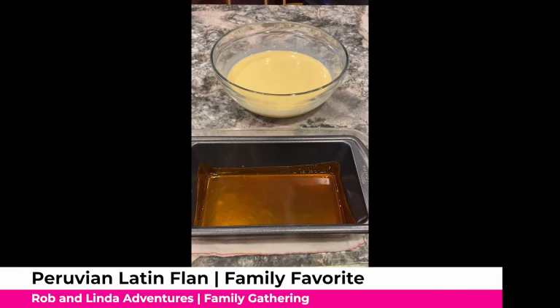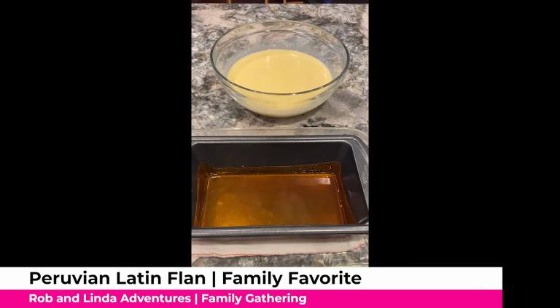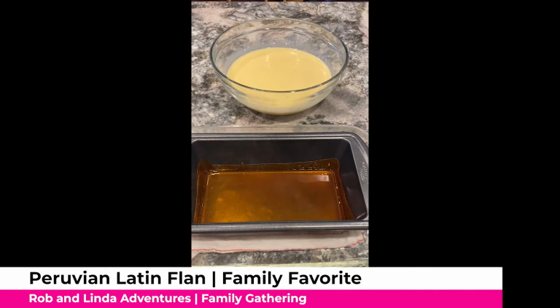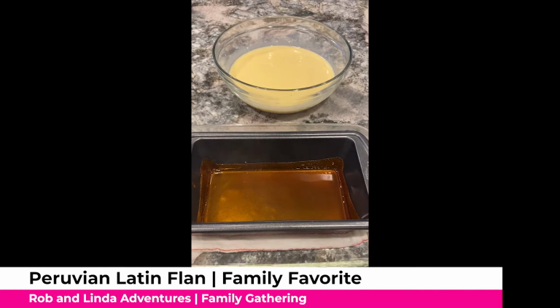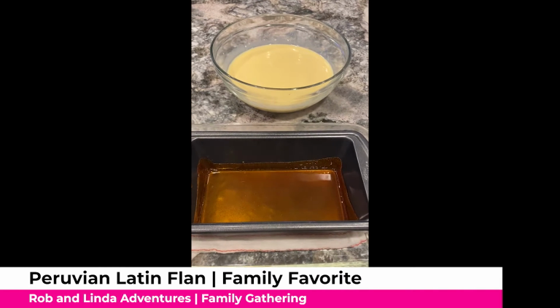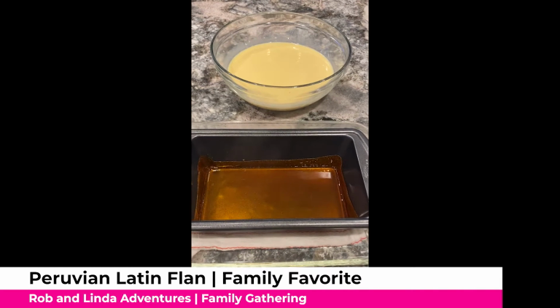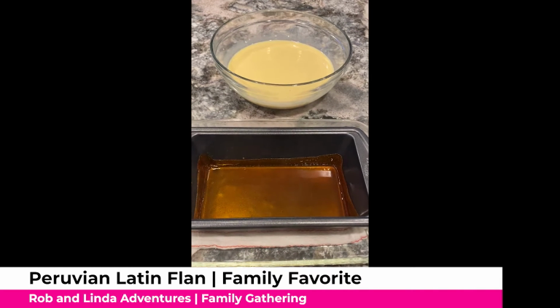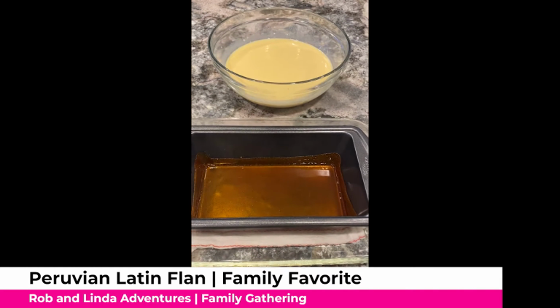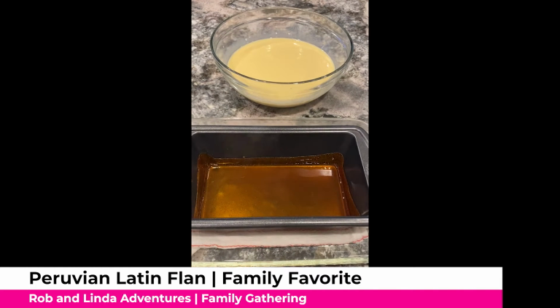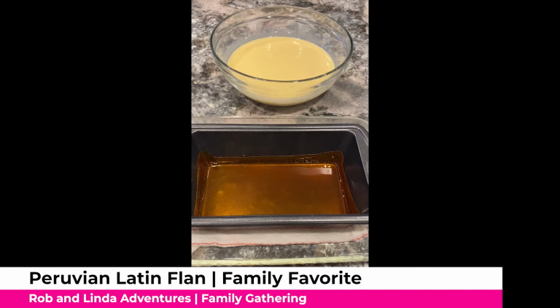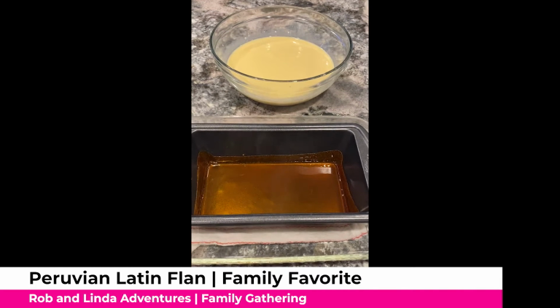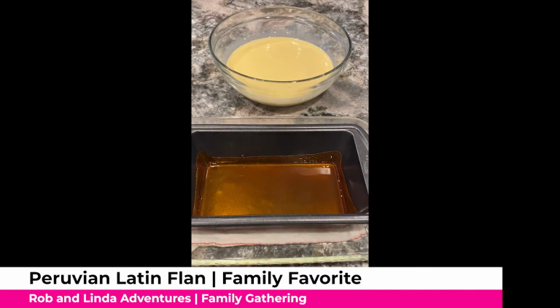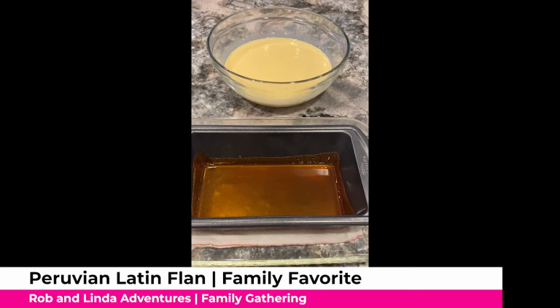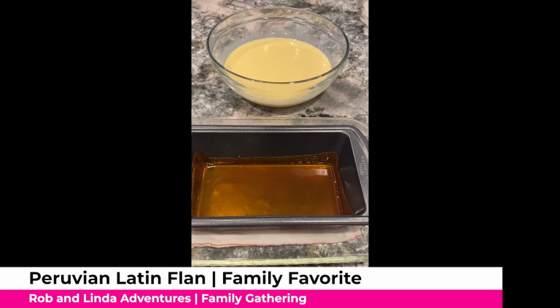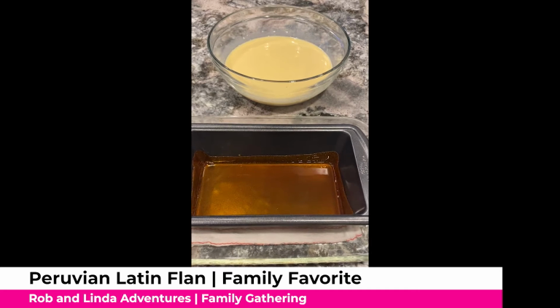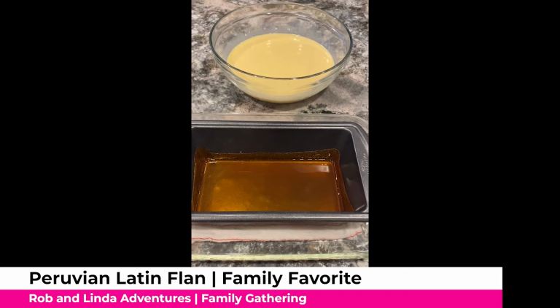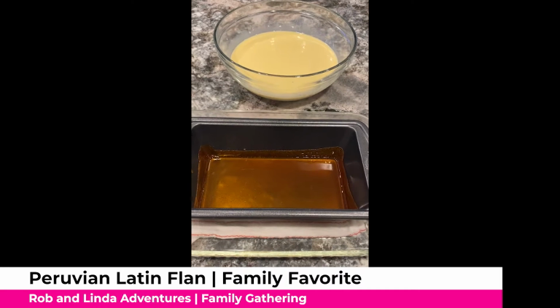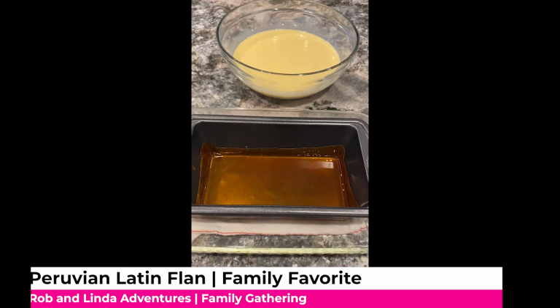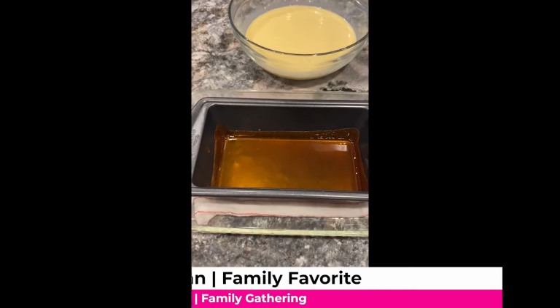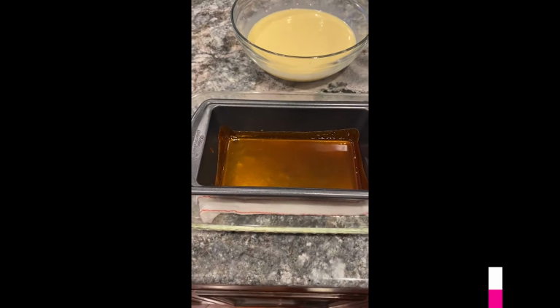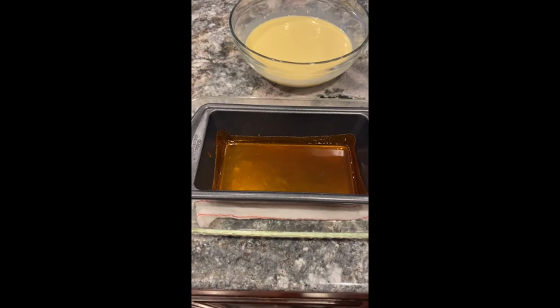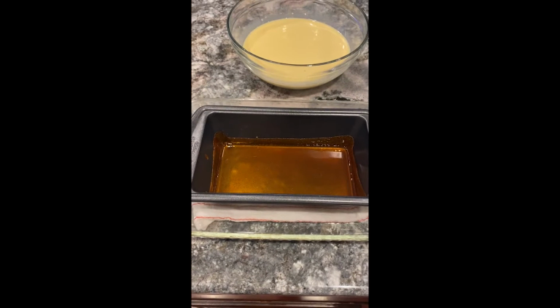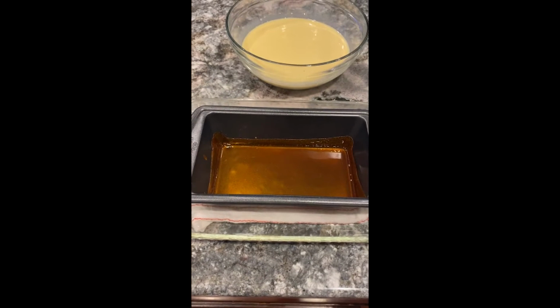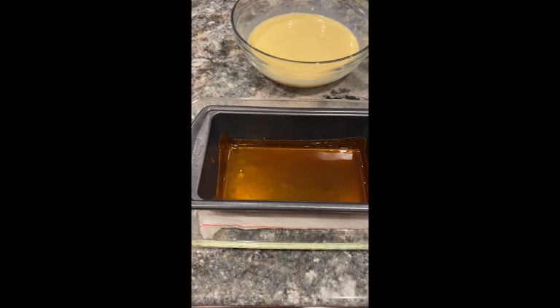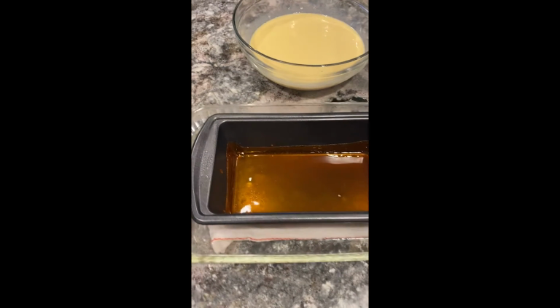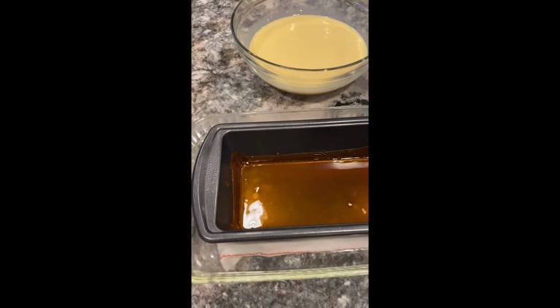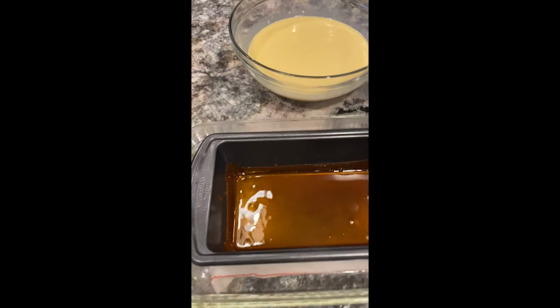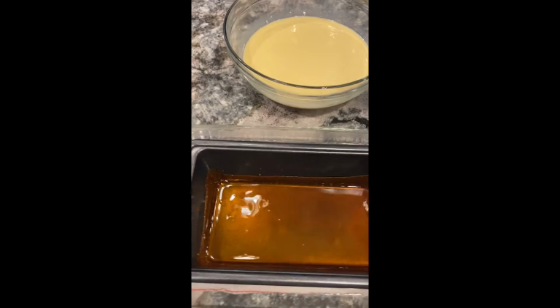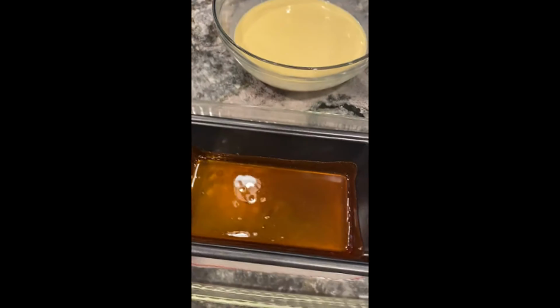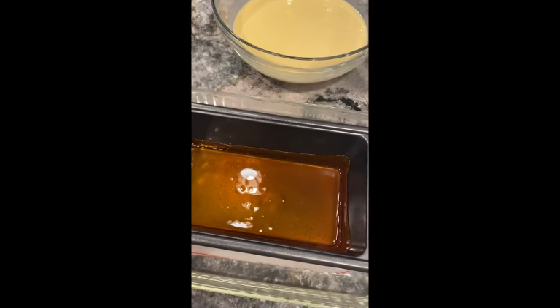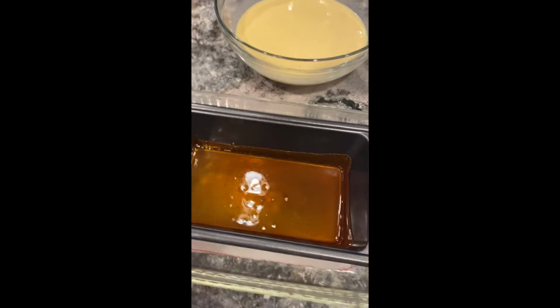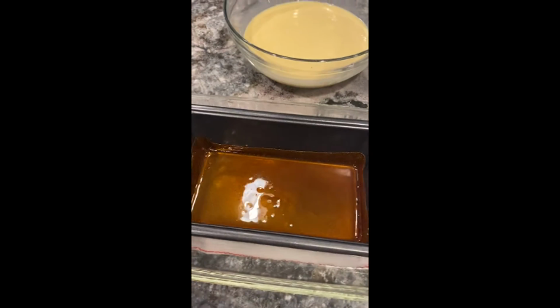Well, here I am. I'm making my favorite flan that my nephew Nicholas asked me for his birthday. So I'm making two of these. This is an amazing recipe.